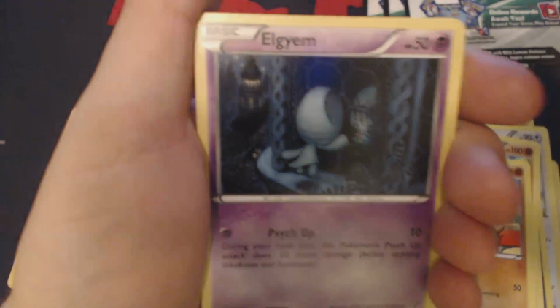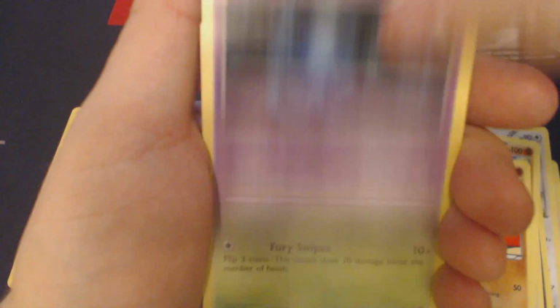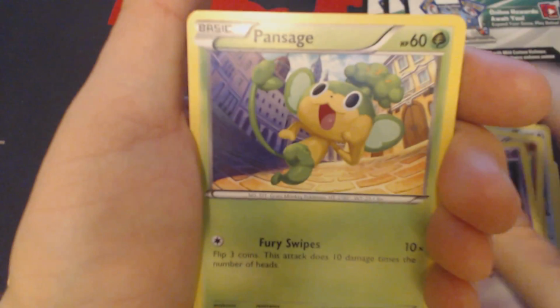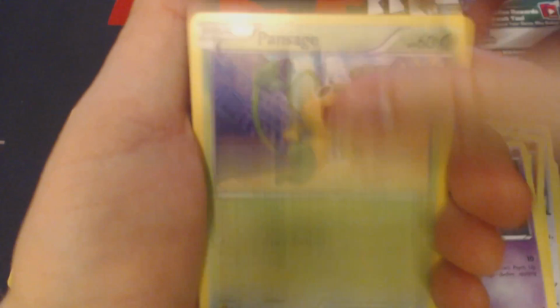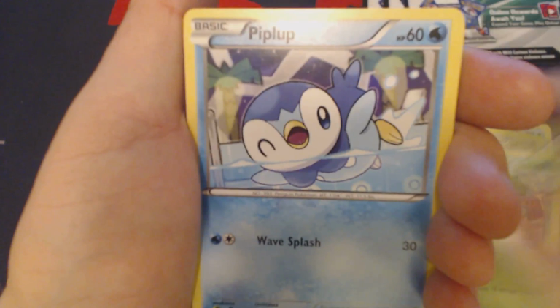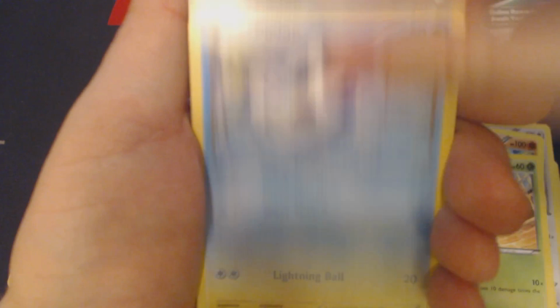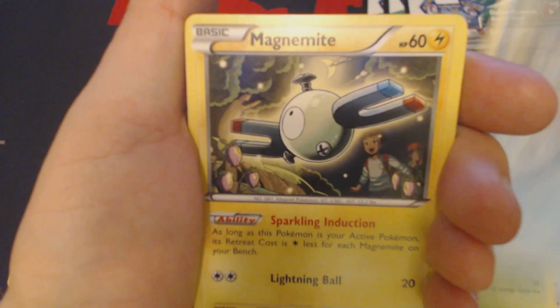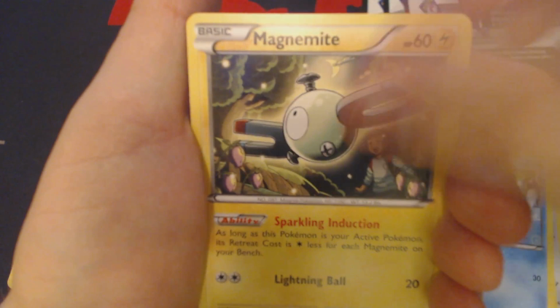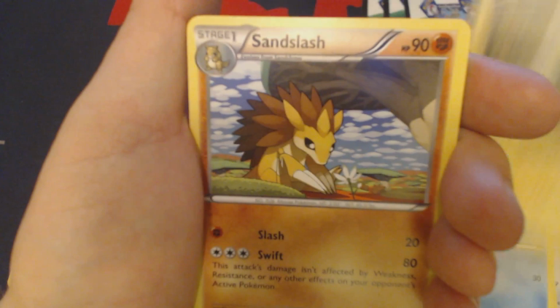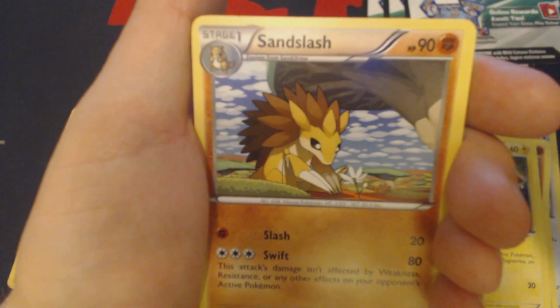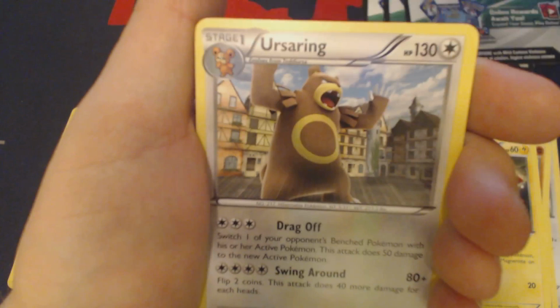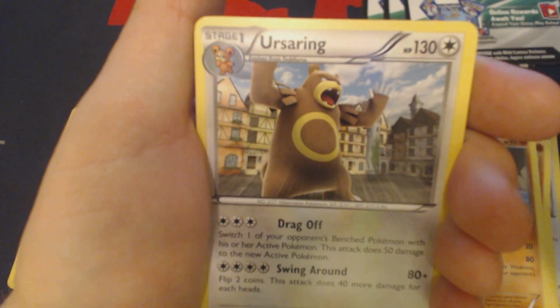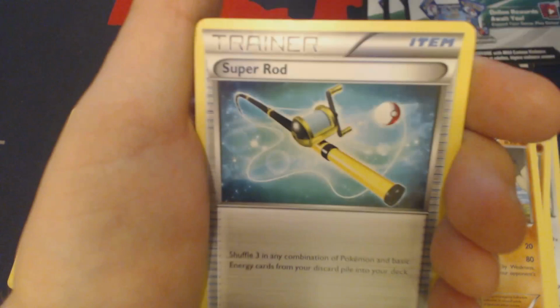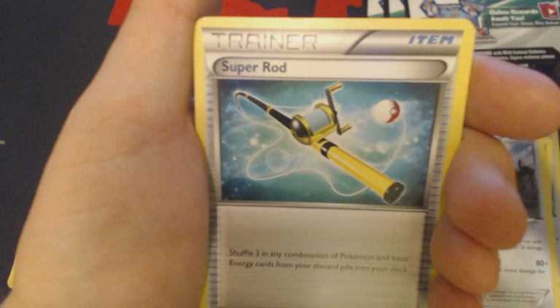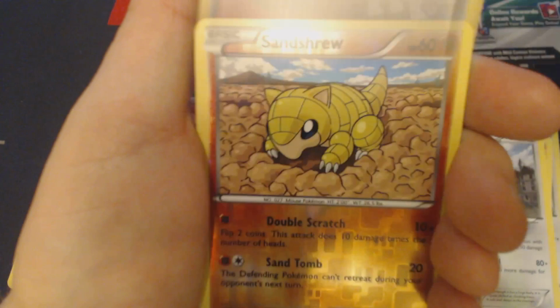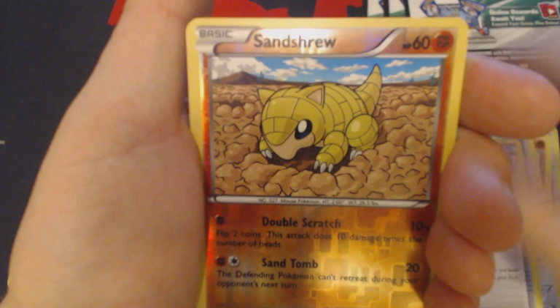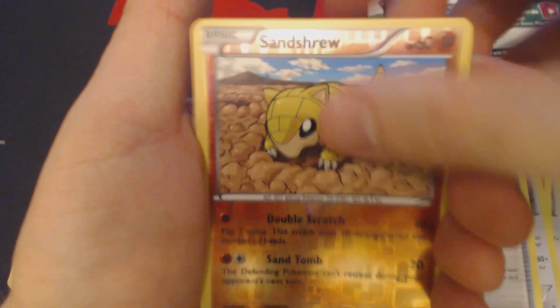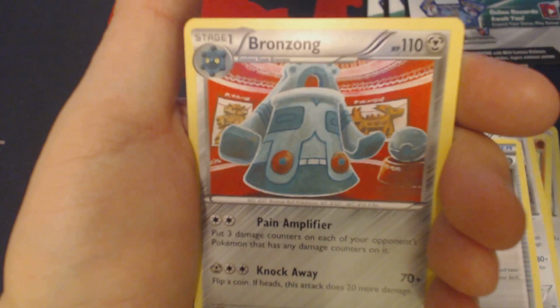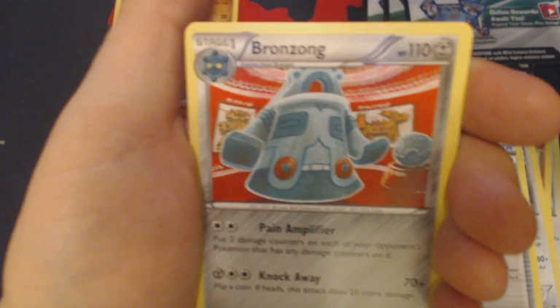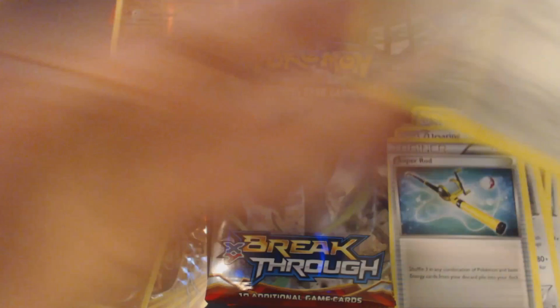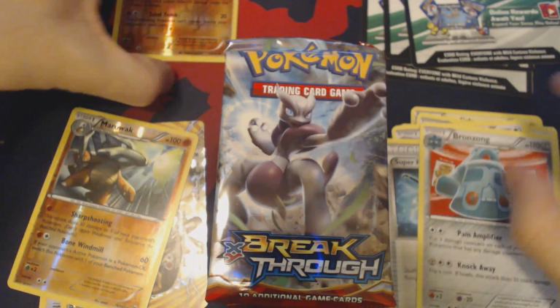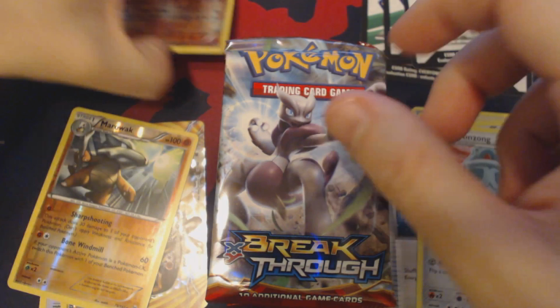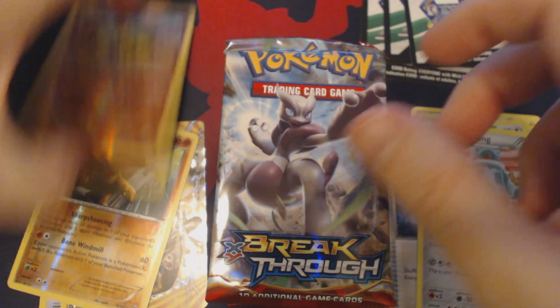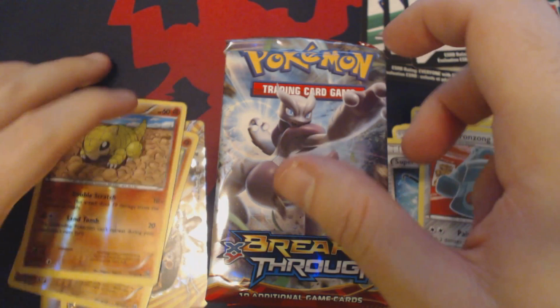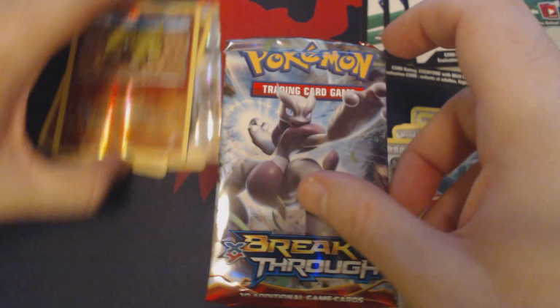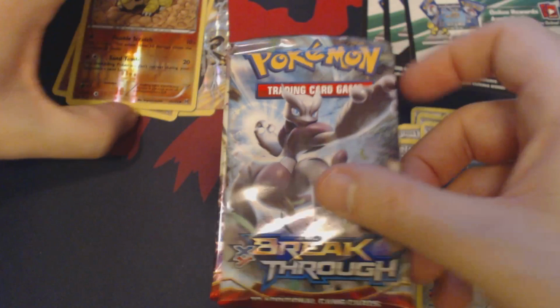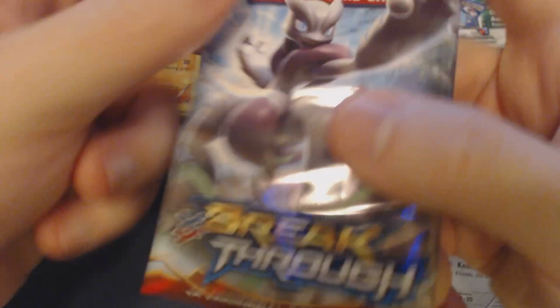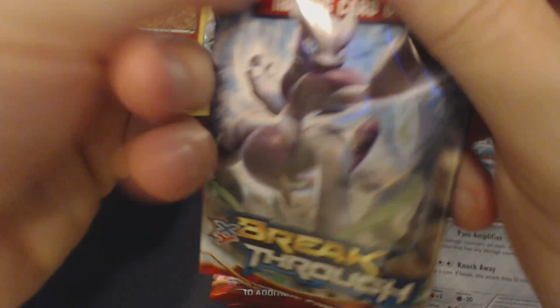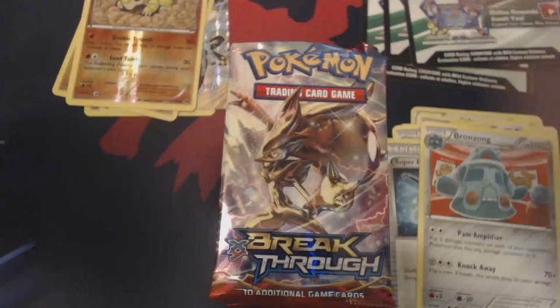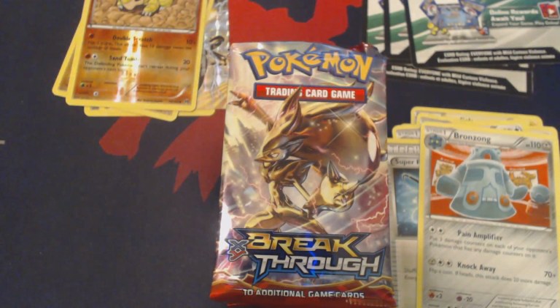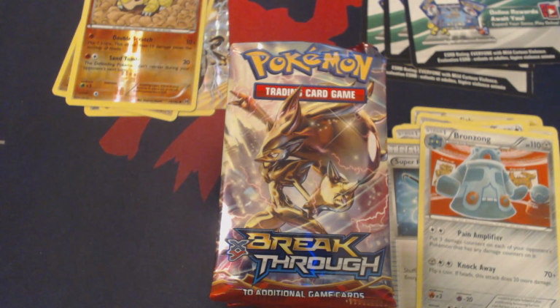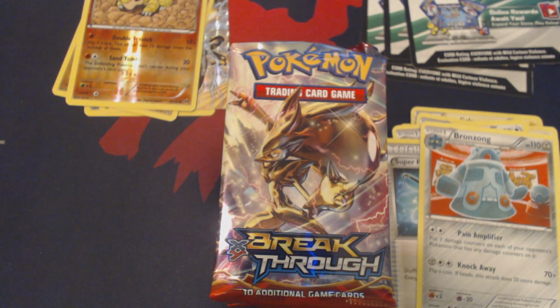Third pack: Cubone, Elgyem, Pansage, Piplup, Magnemite, Sandslash, Ursaring, Super Rod, Reverse Holo Sandshrew, and Bronzong. I should move those a little bit up so that they all stack pretty nicely.